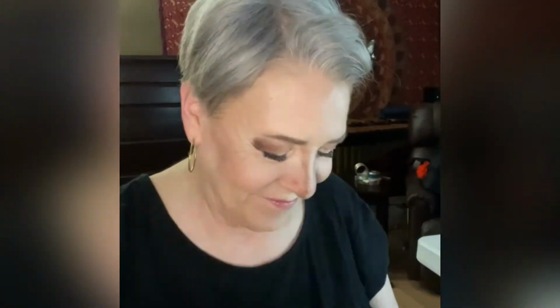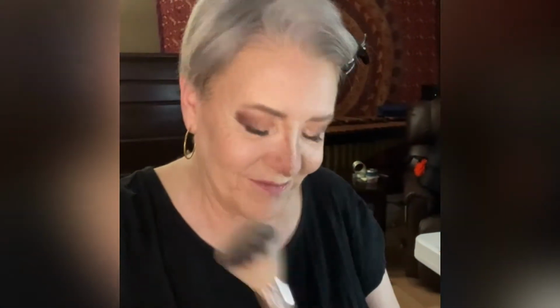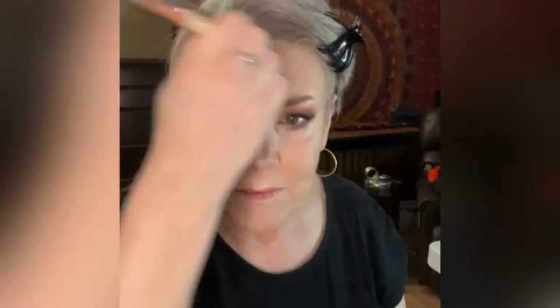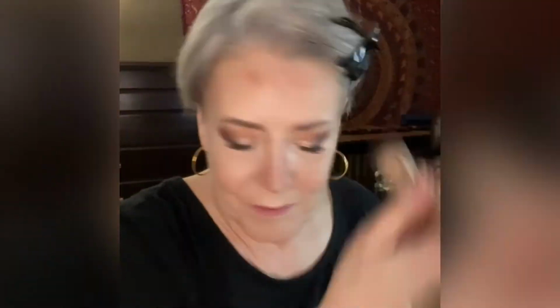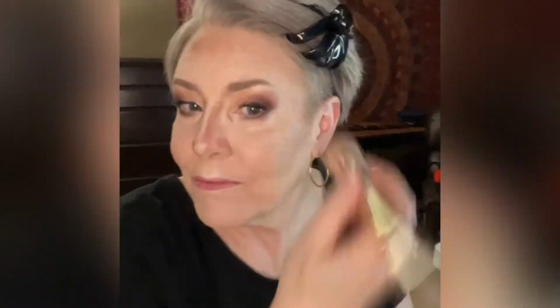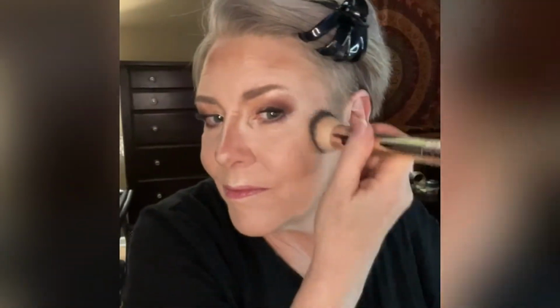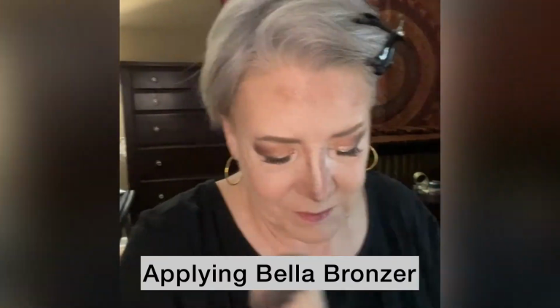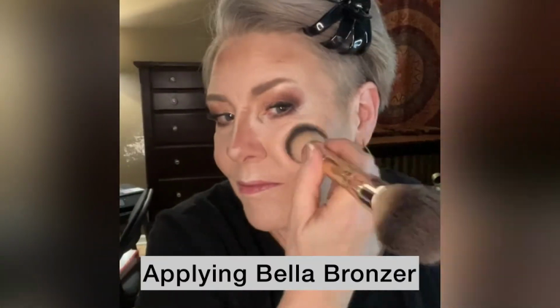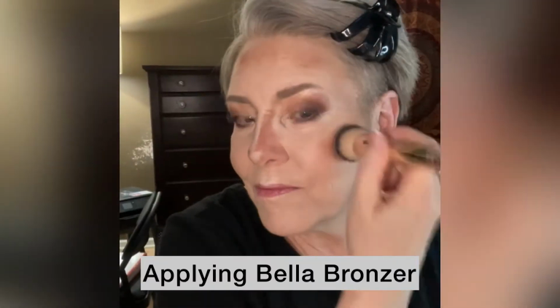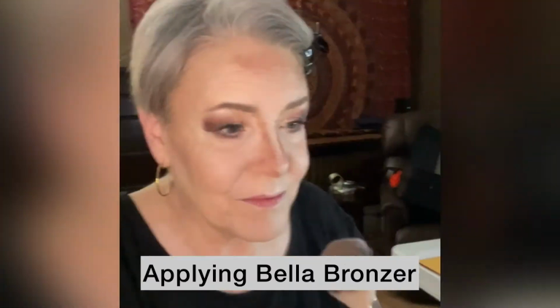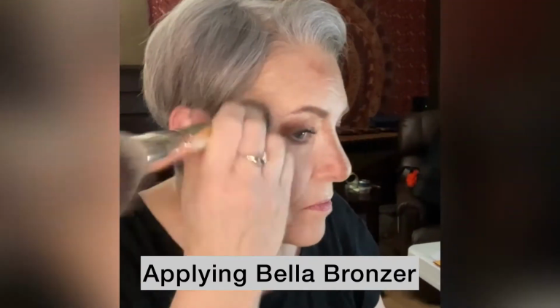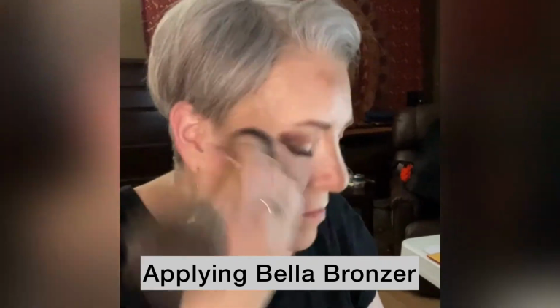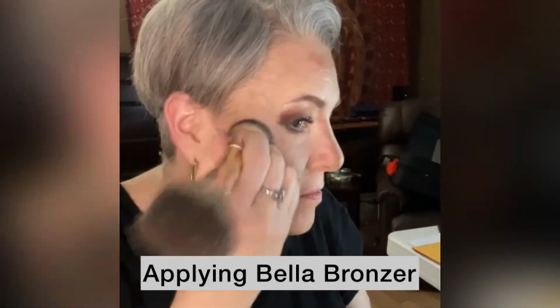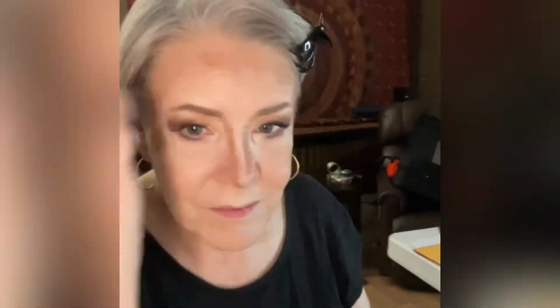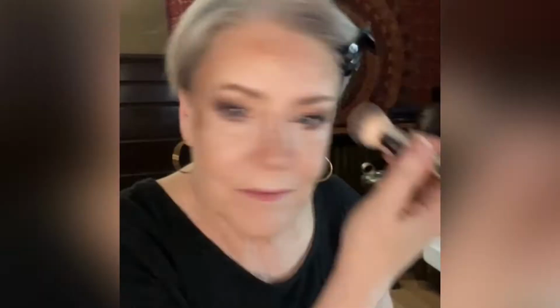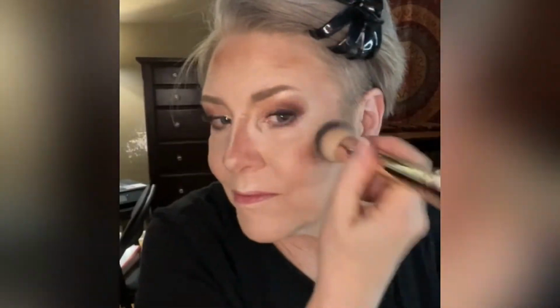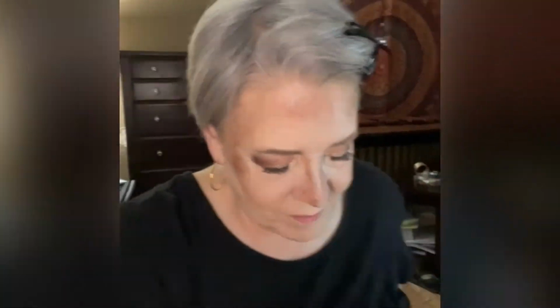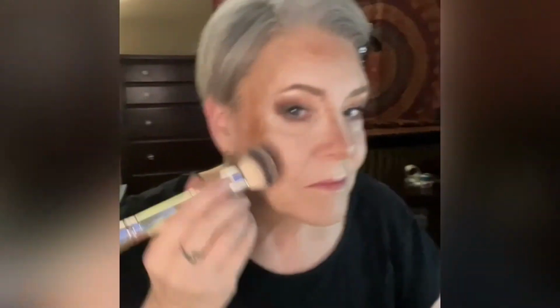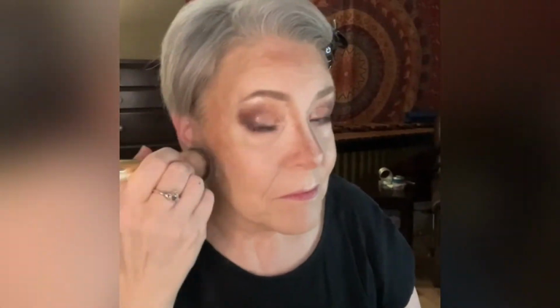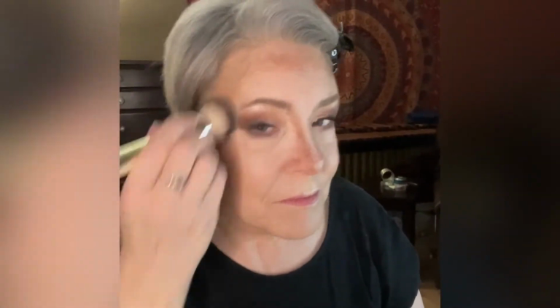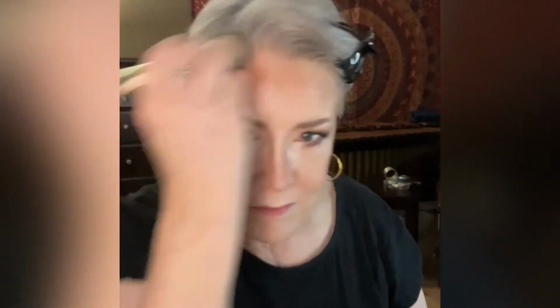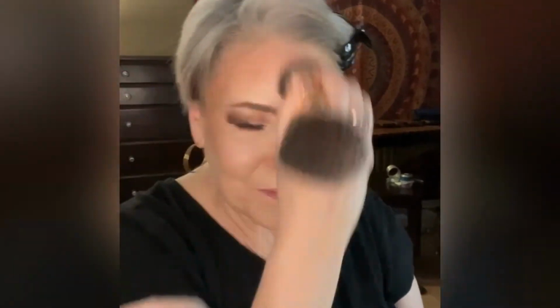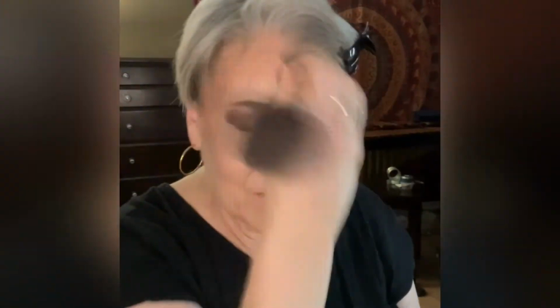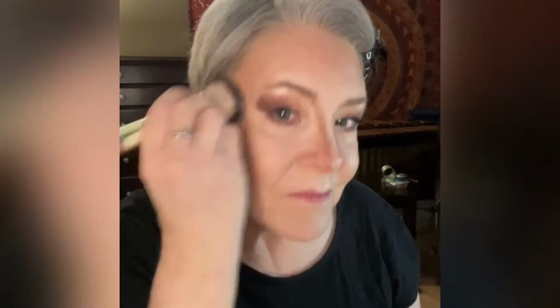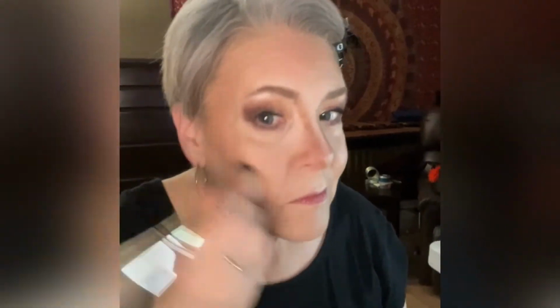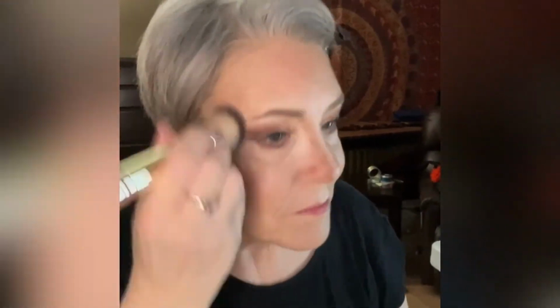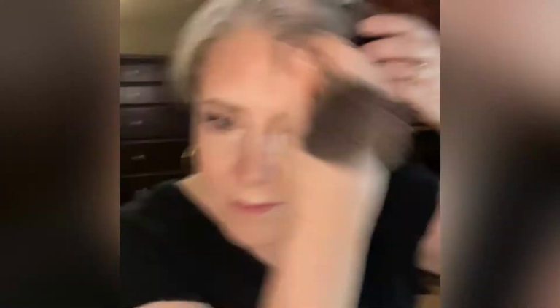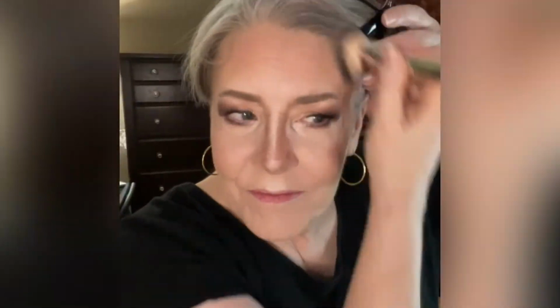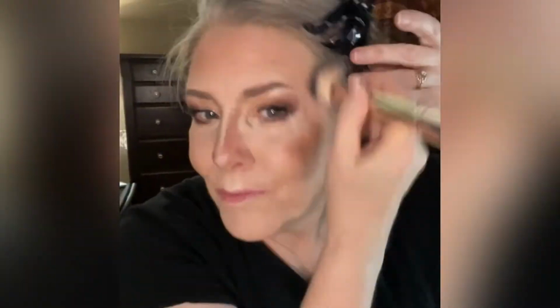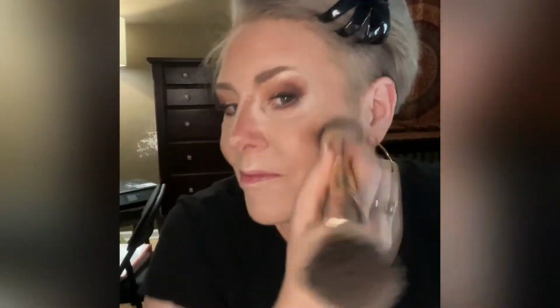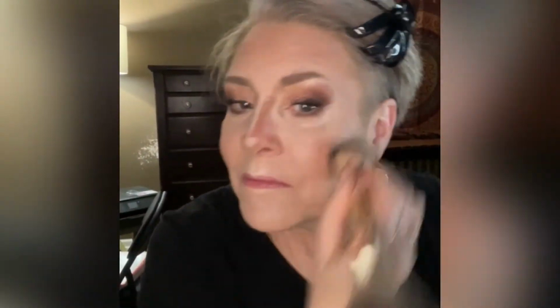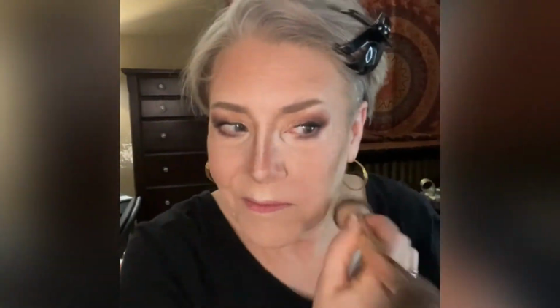Now with my blush and bronzer brush, I'm going to apply my bronzer, which is called Bella Bronzer. It's going to just warm up my skin.